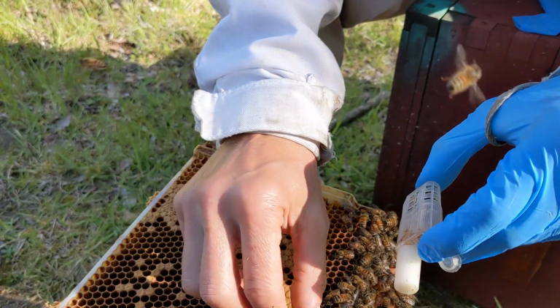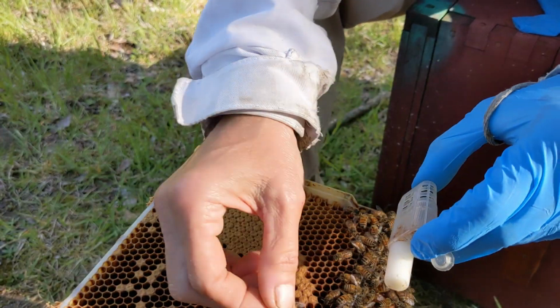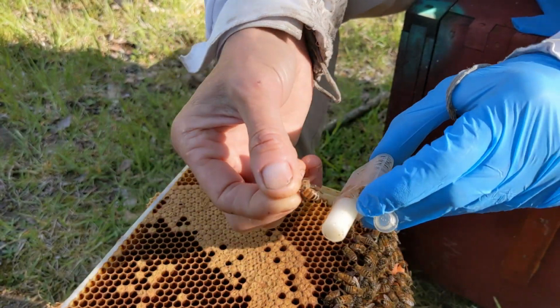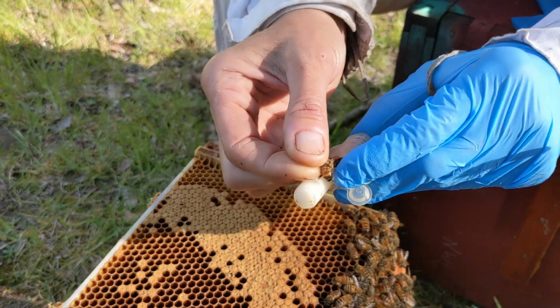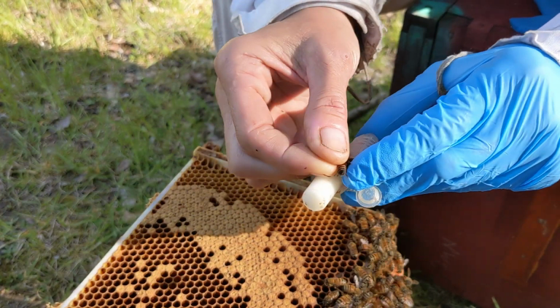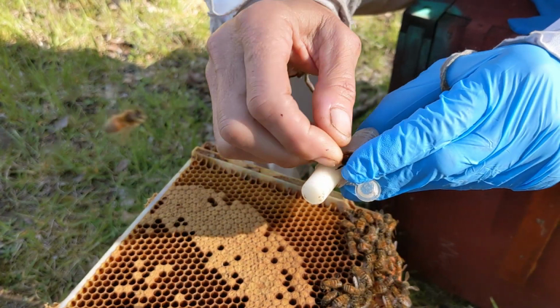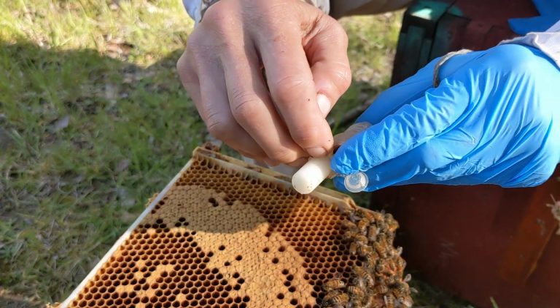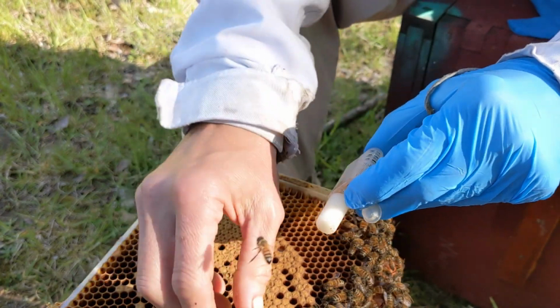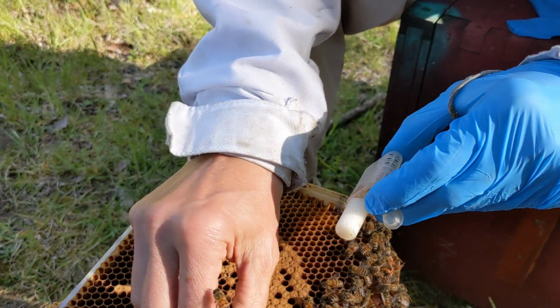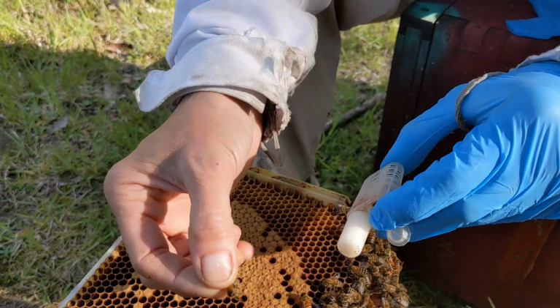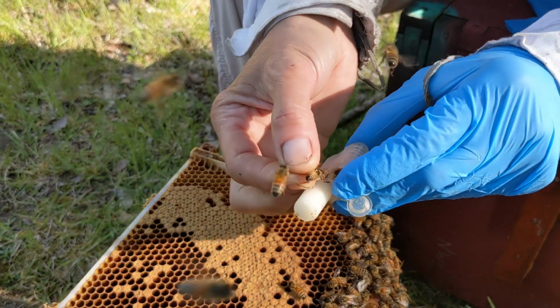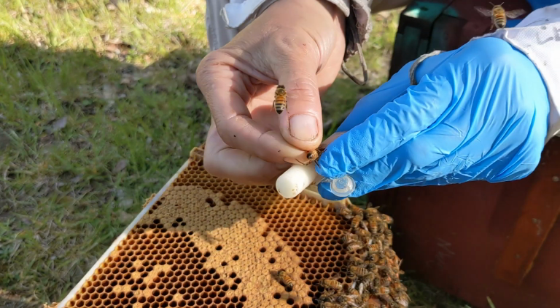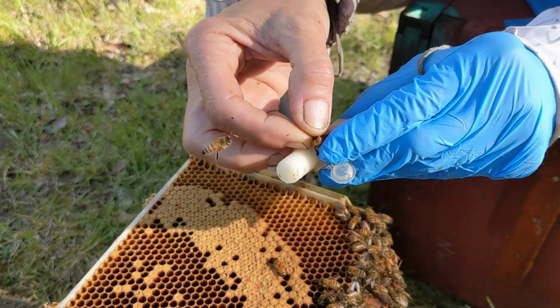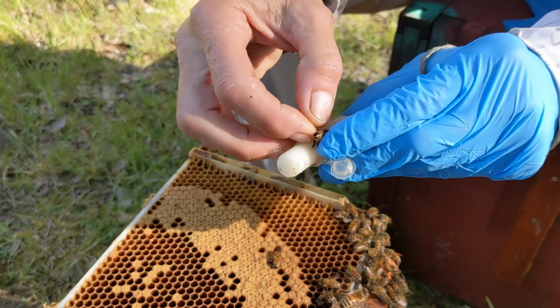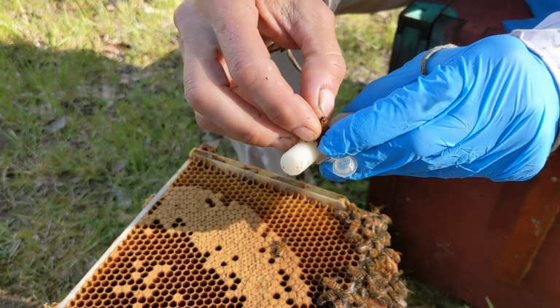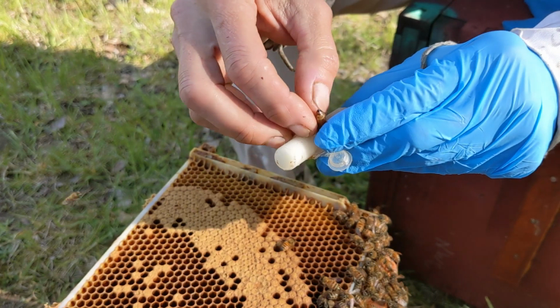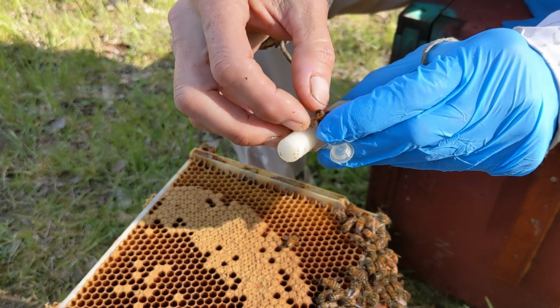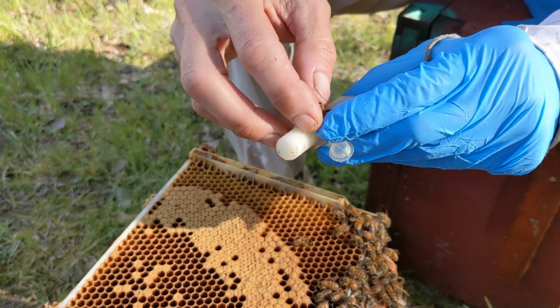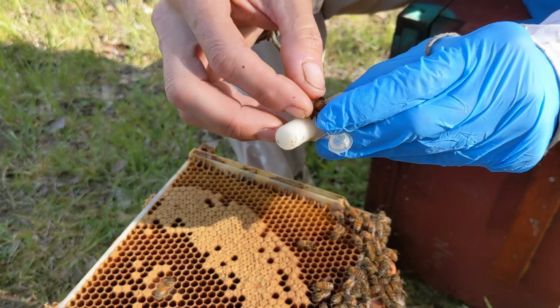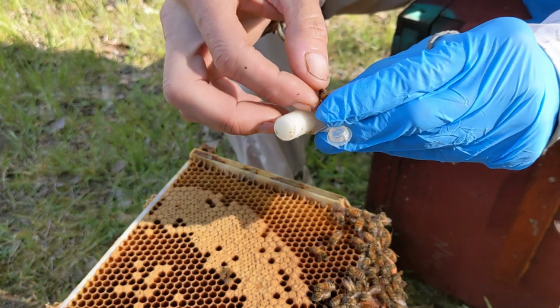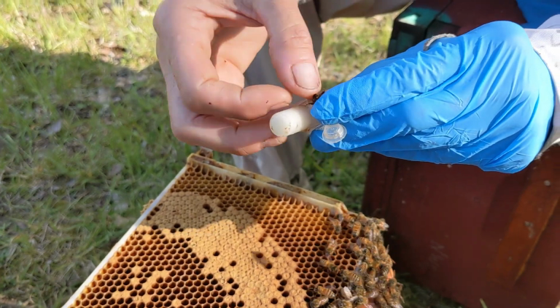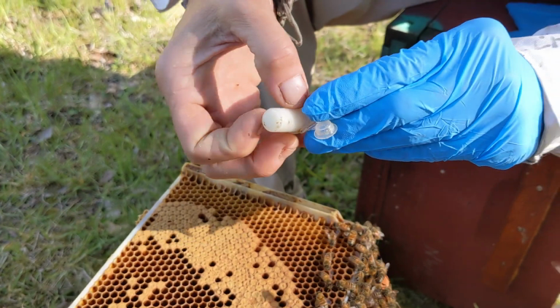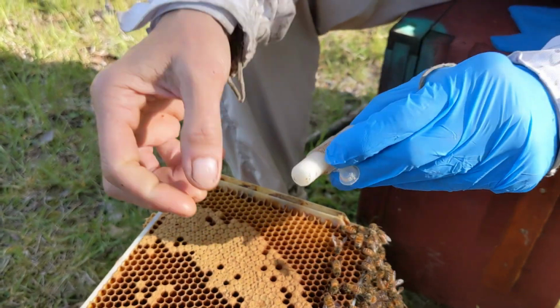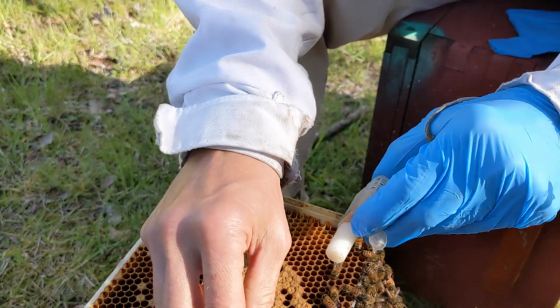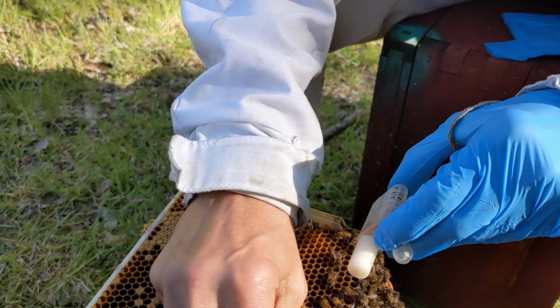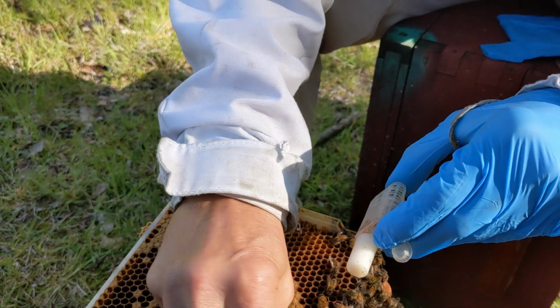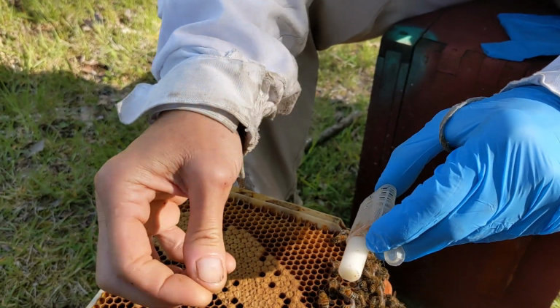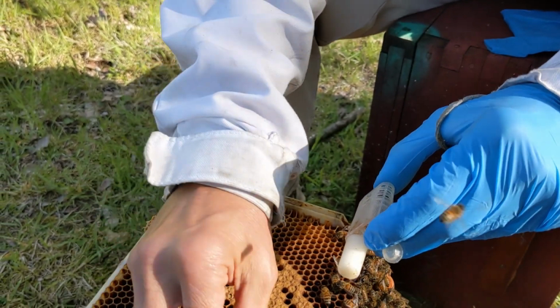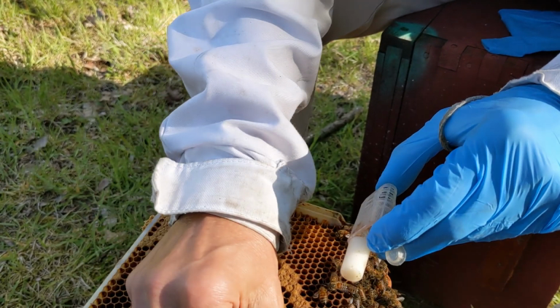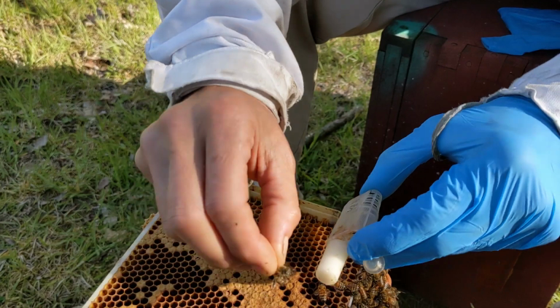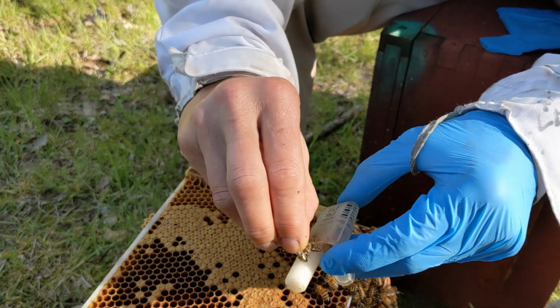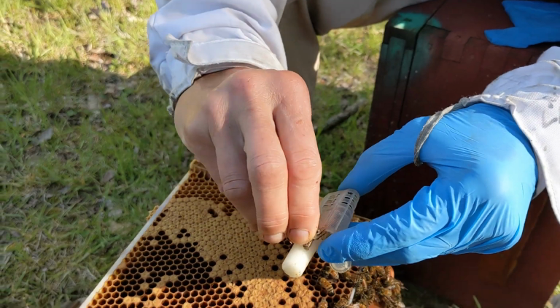The reason you might want to open the cage is to install workers into the cage. For shipping them individually they do need to have some workers inside the cage with them to care for the queen.